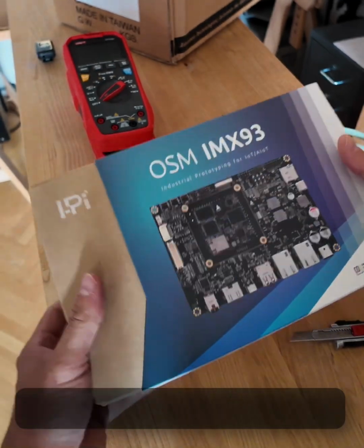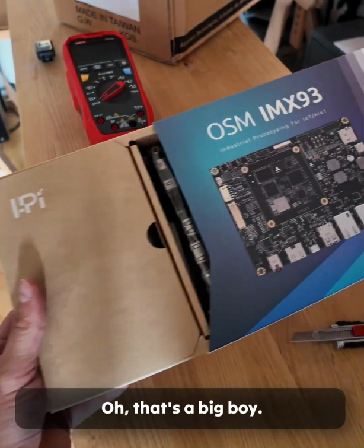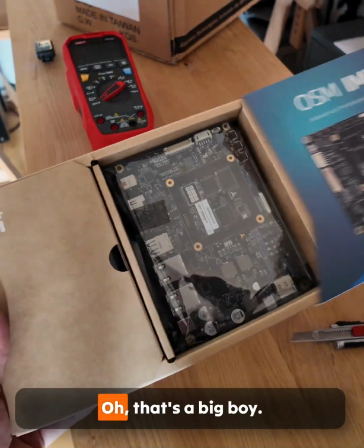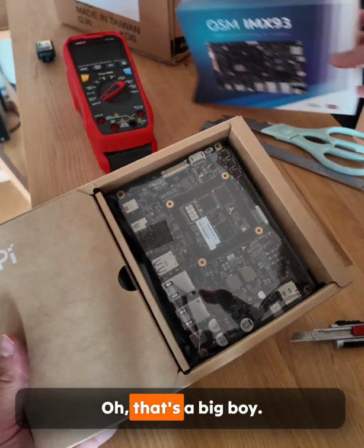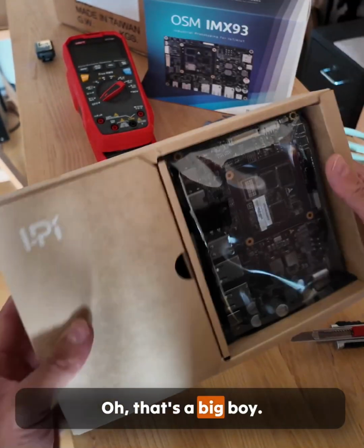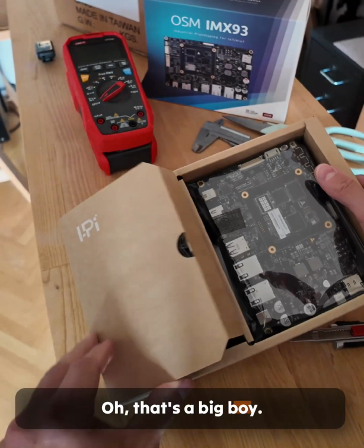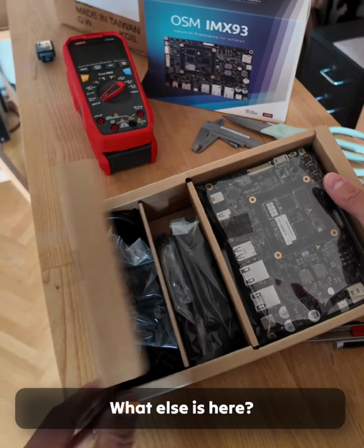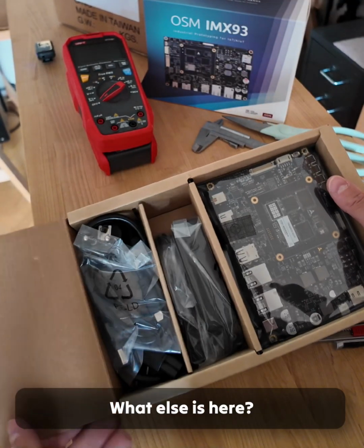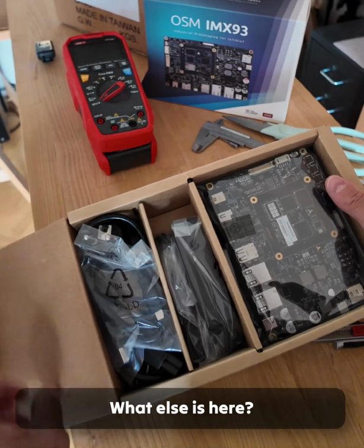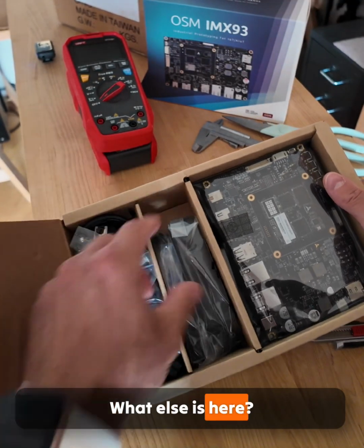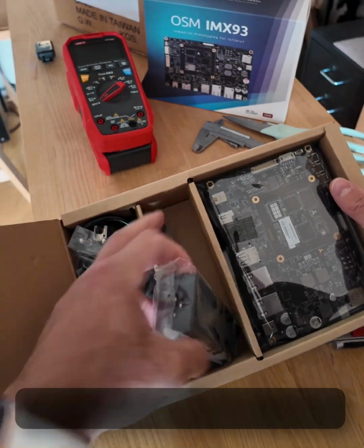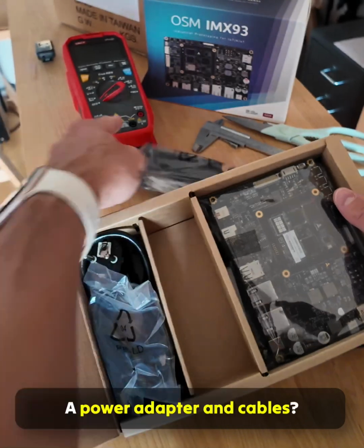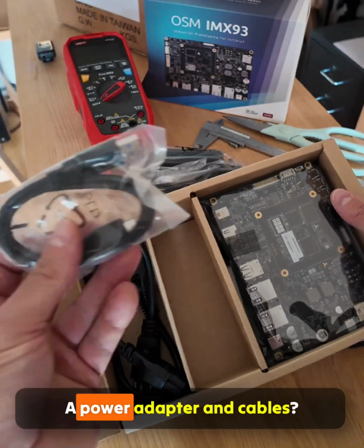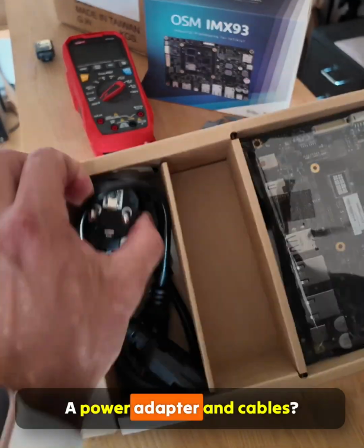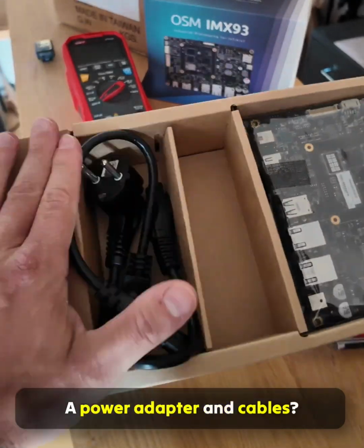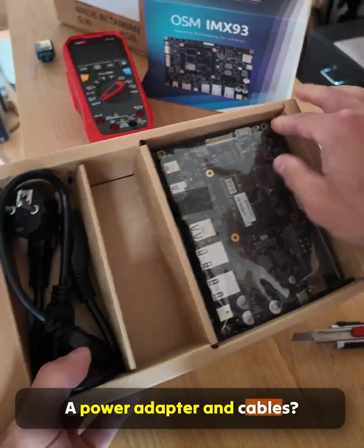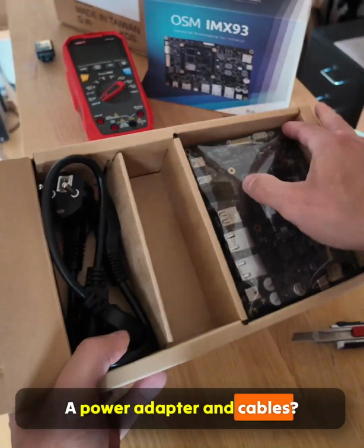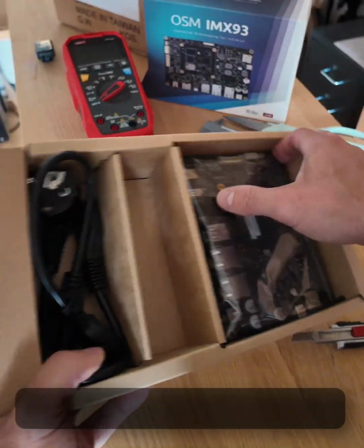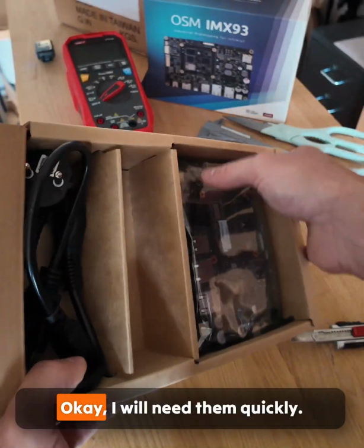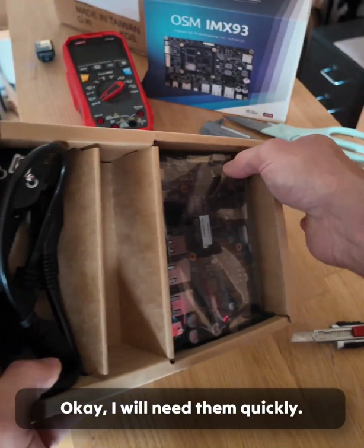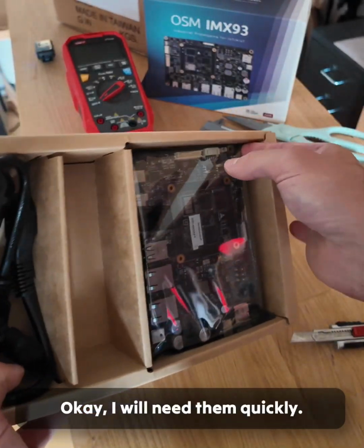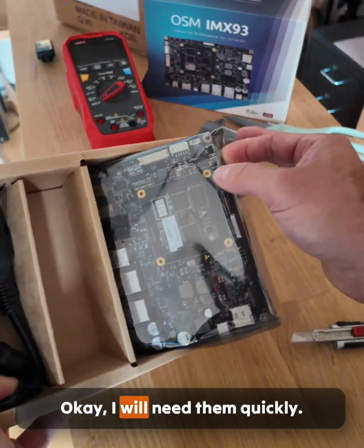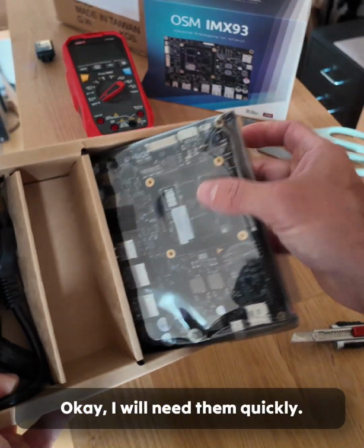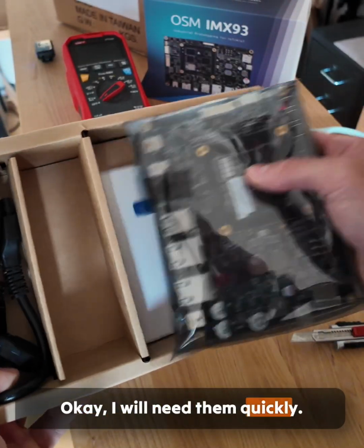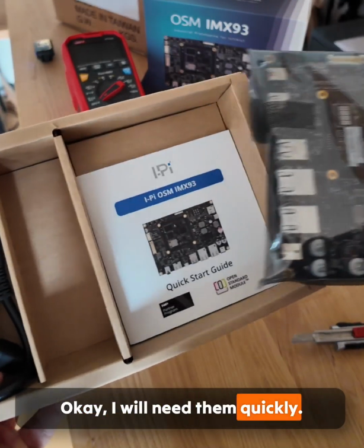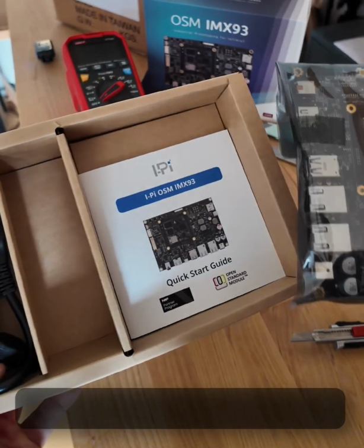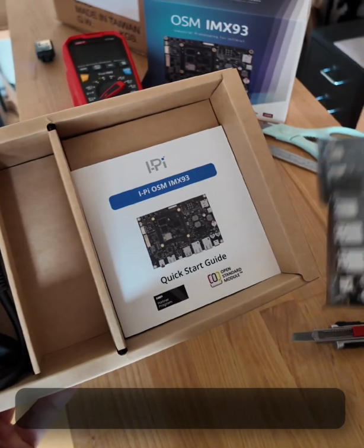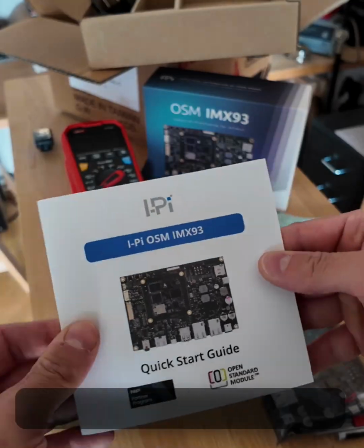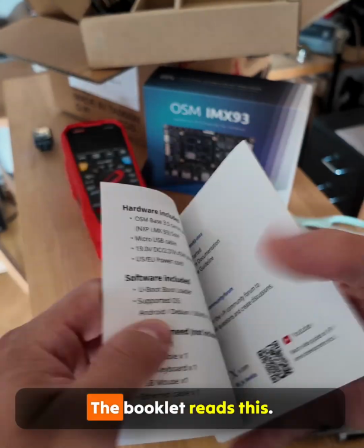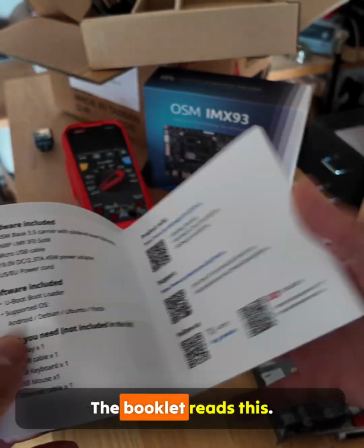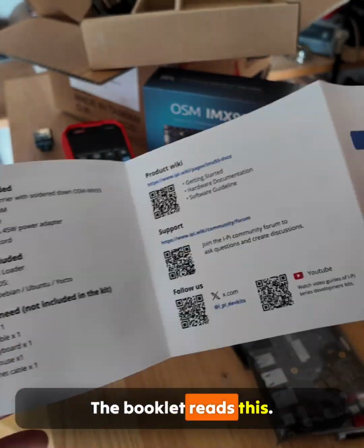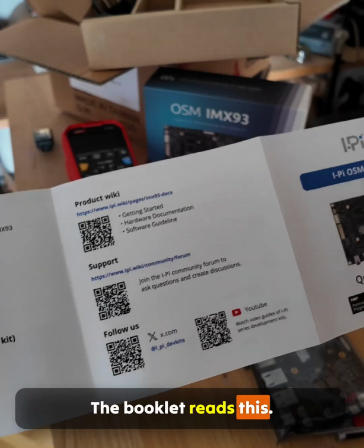Oh, that's a big boy. What else is here? A power adapter and cables — I will need them quickly. The booklet reads this.